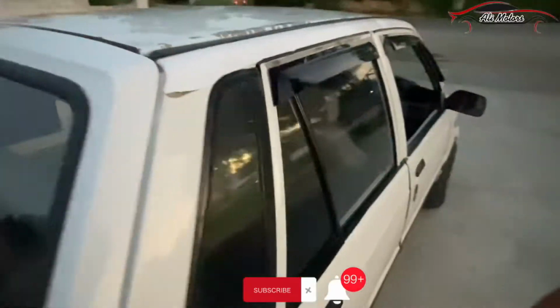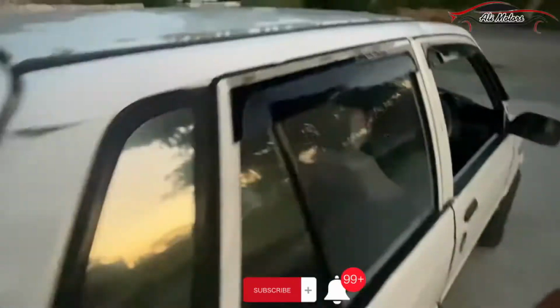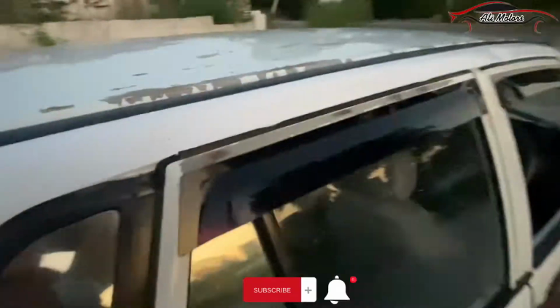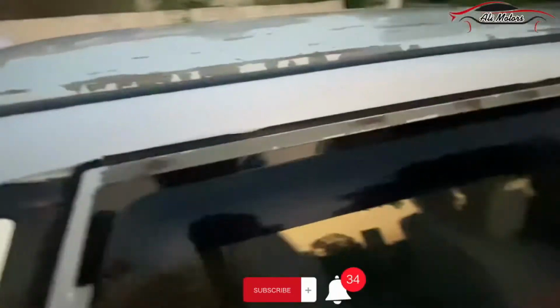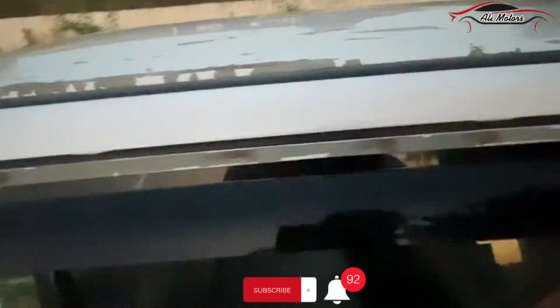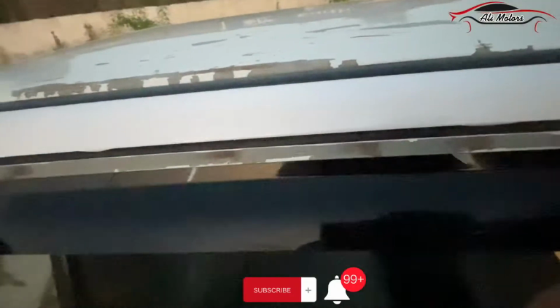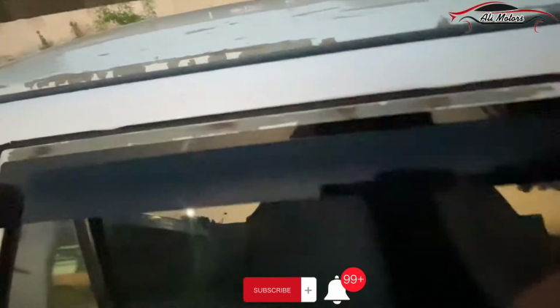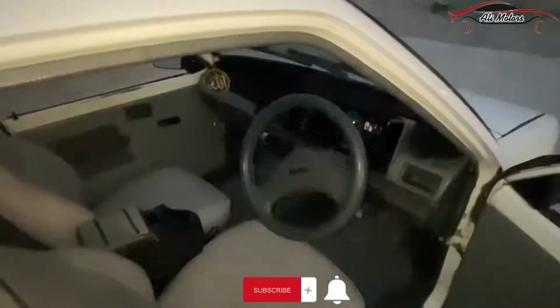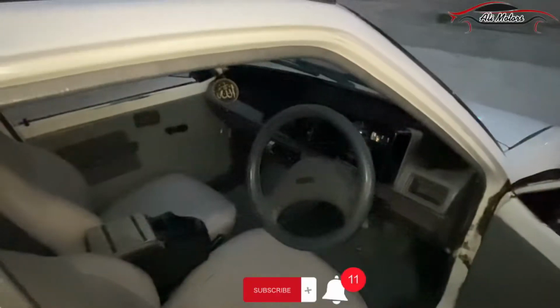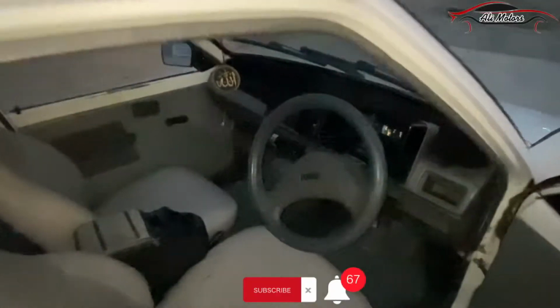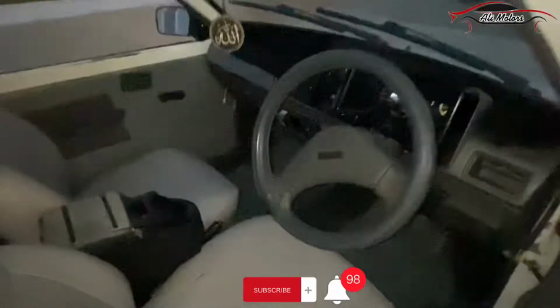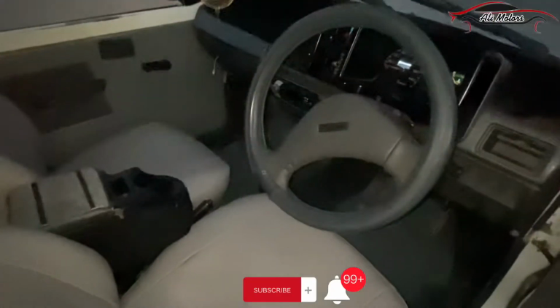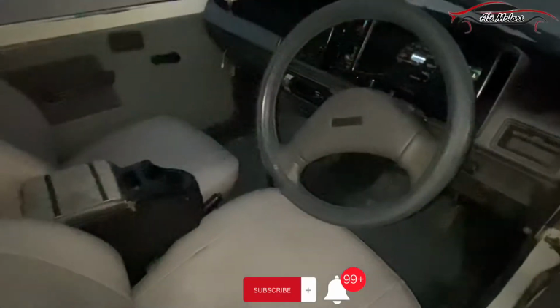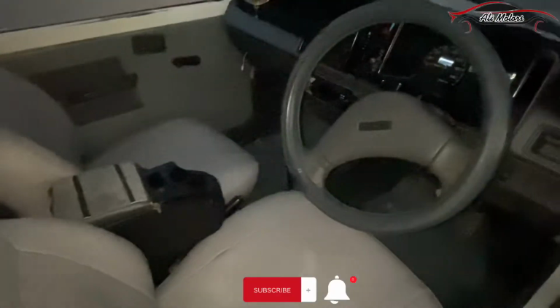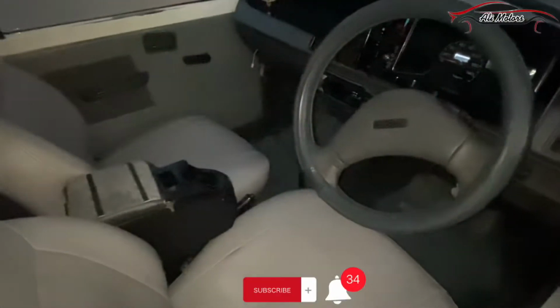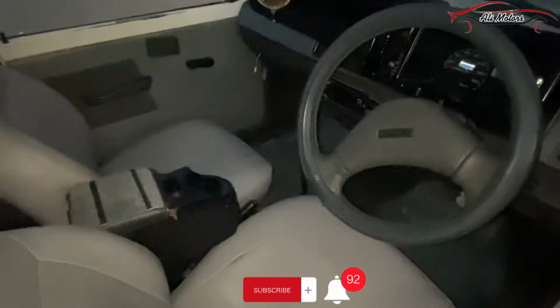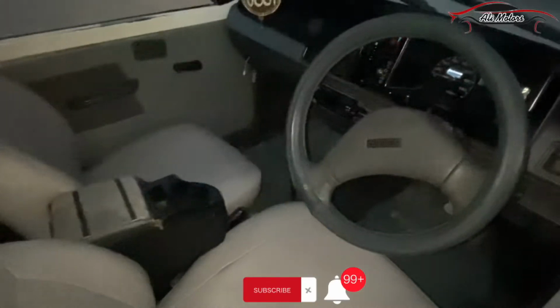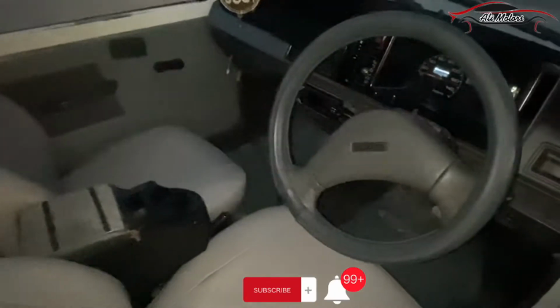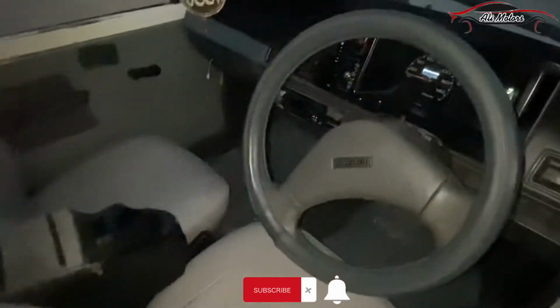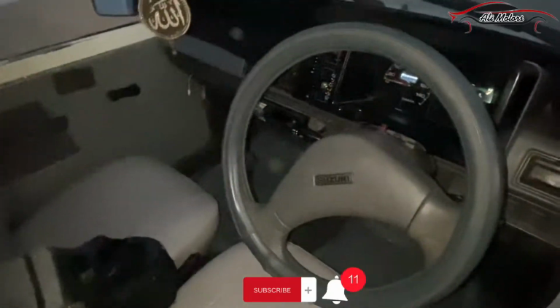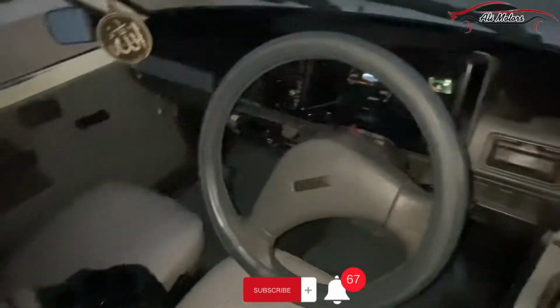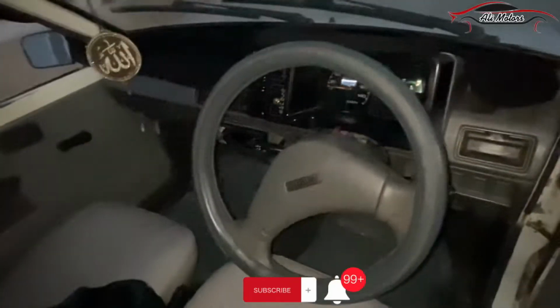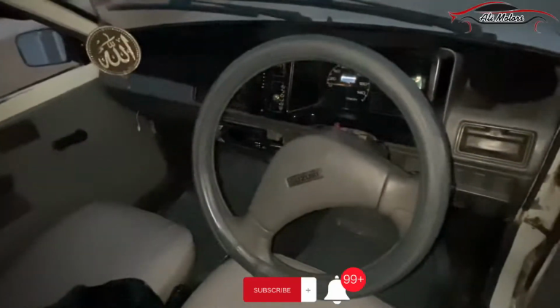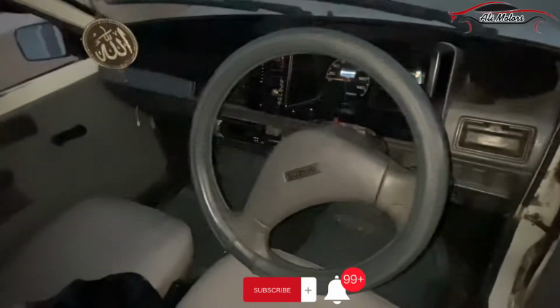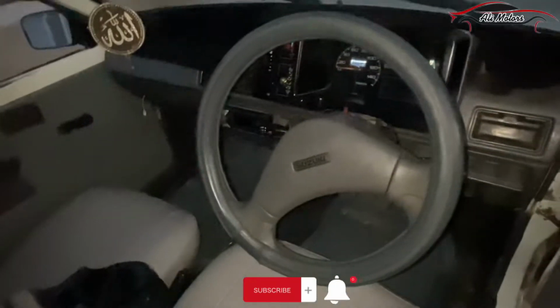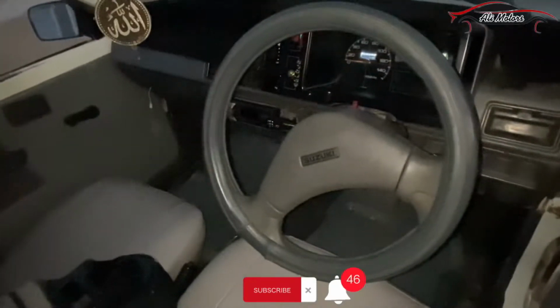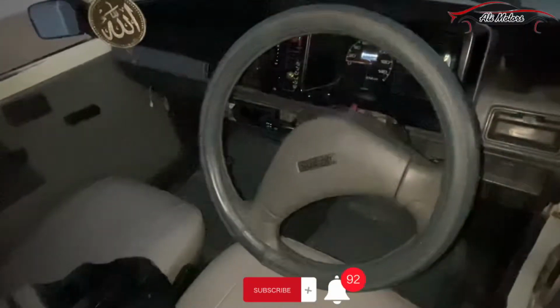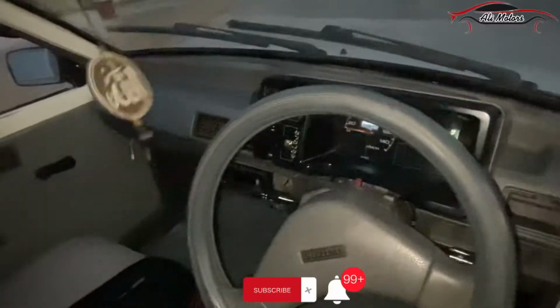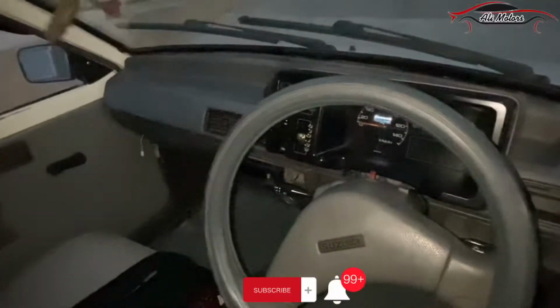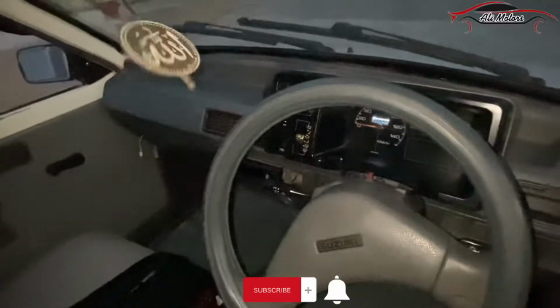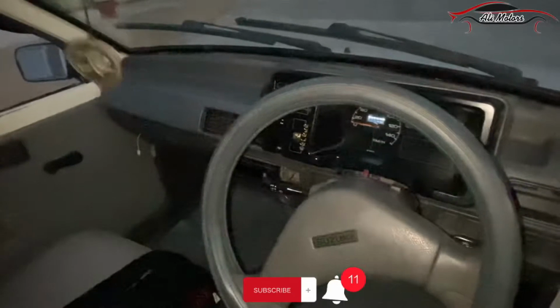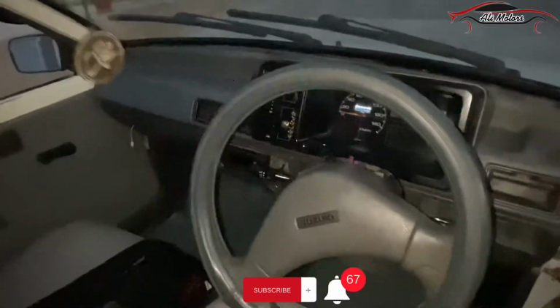Now I will give you an internal view. This car's interior is clean. The dashboard is very clean, neat and clean, and is in its genuine condition.